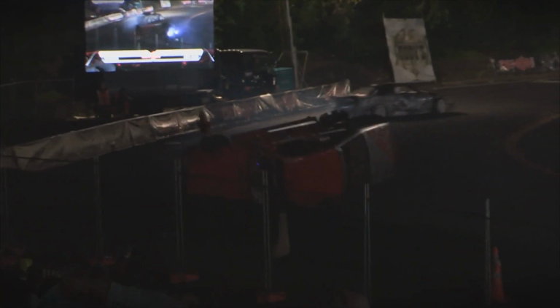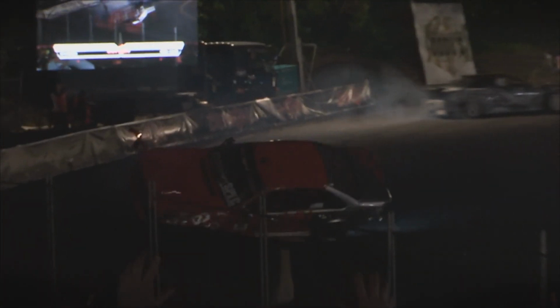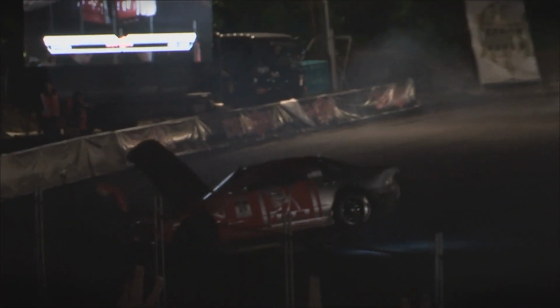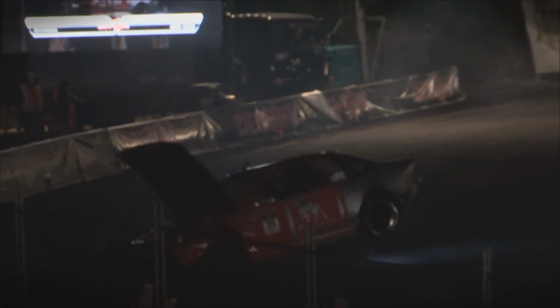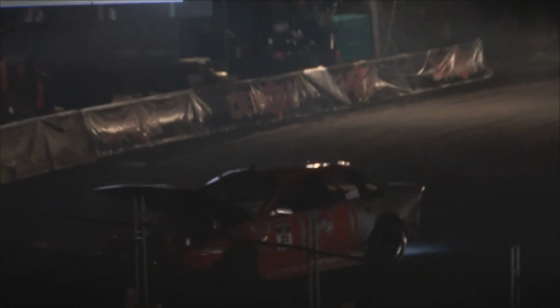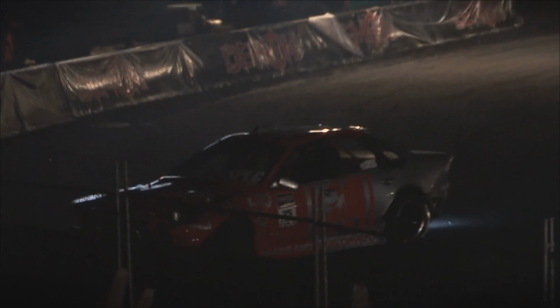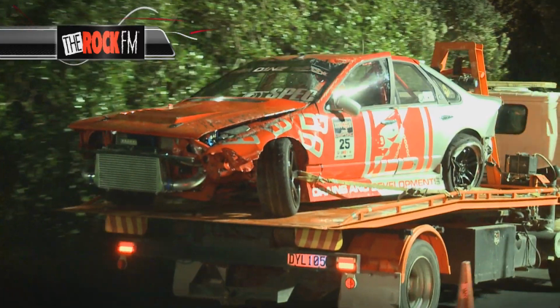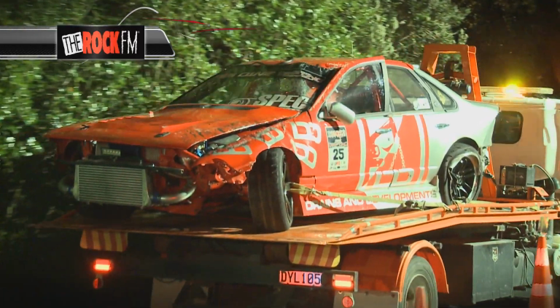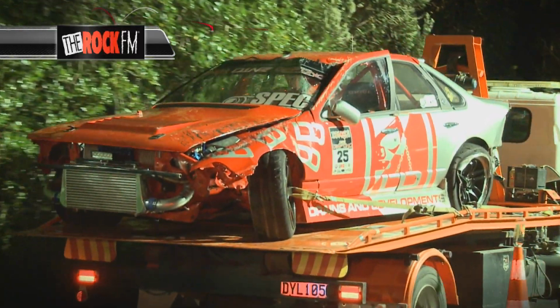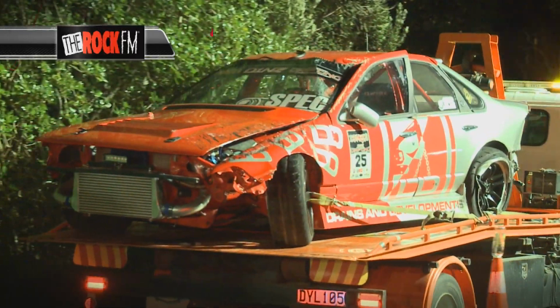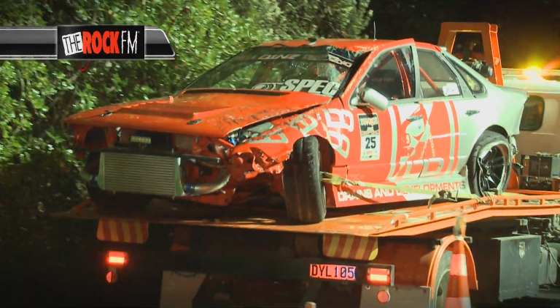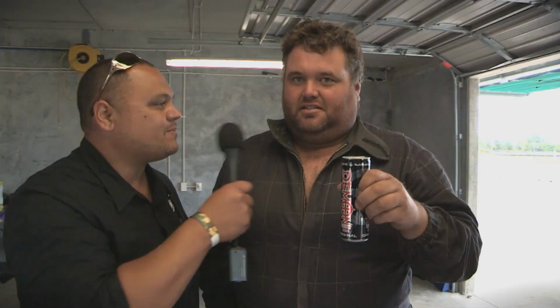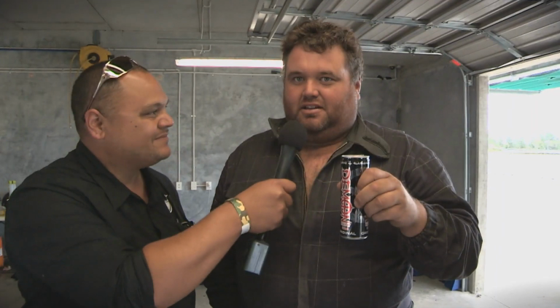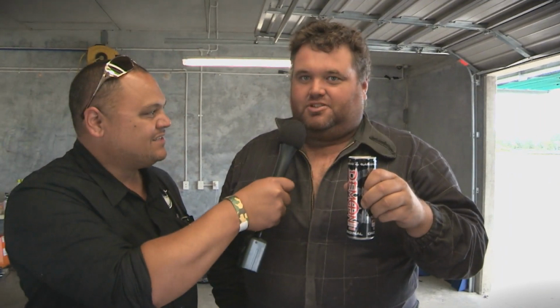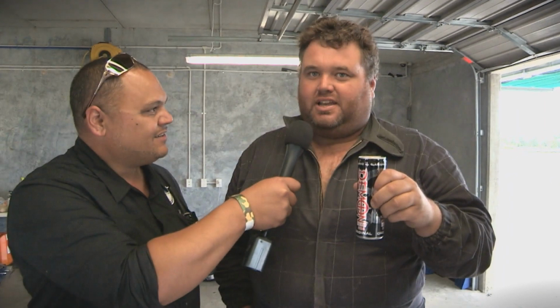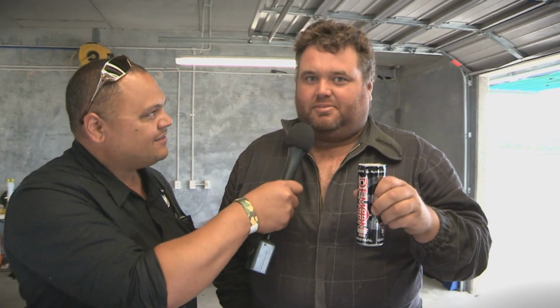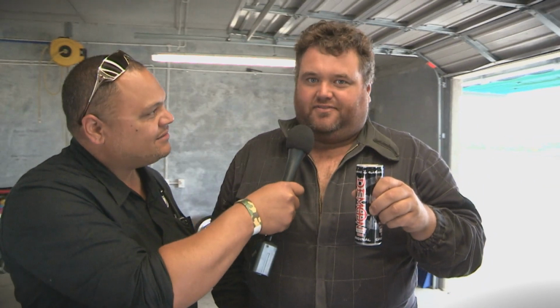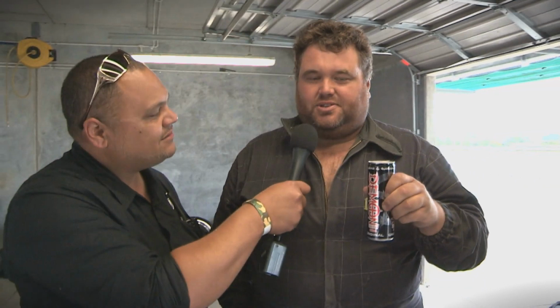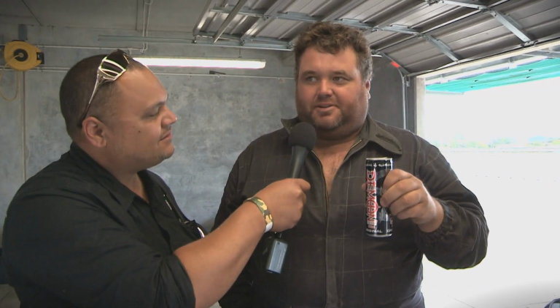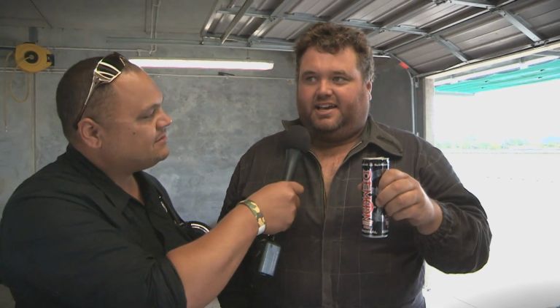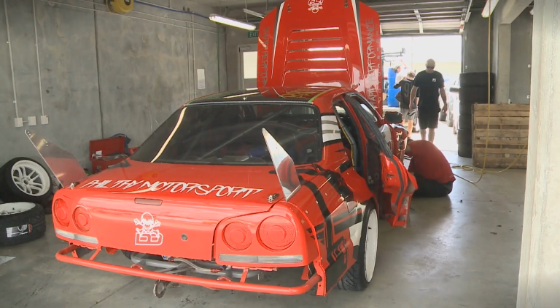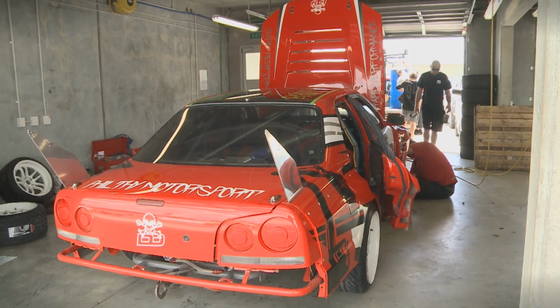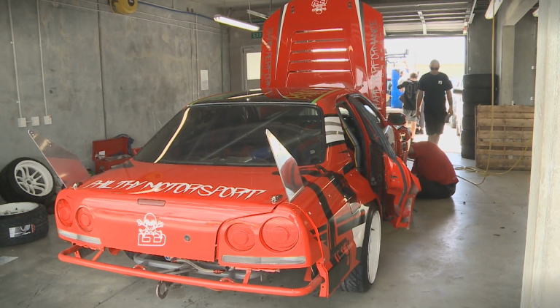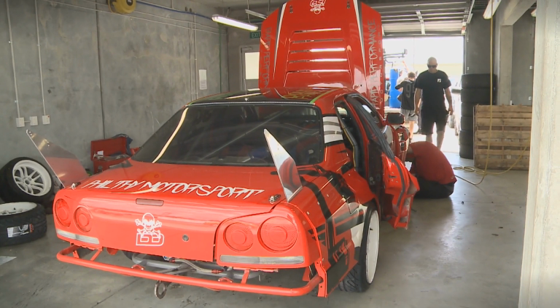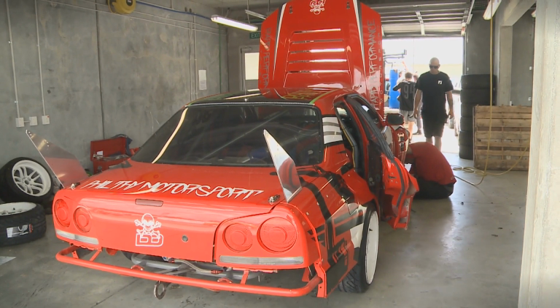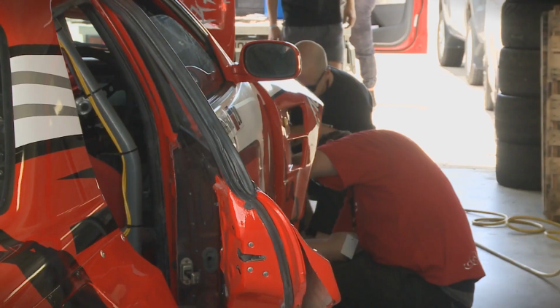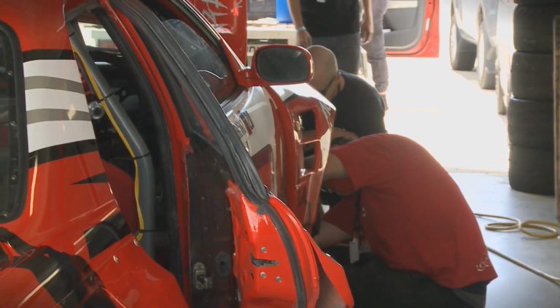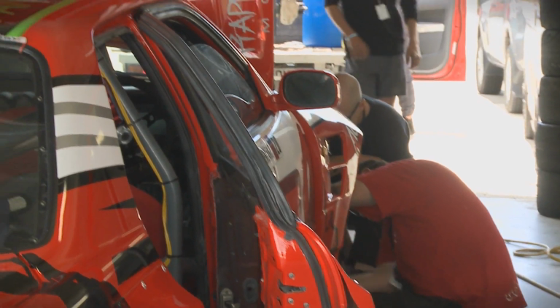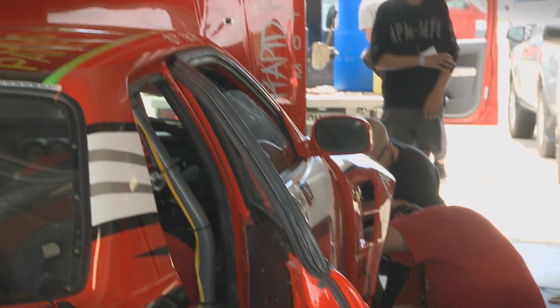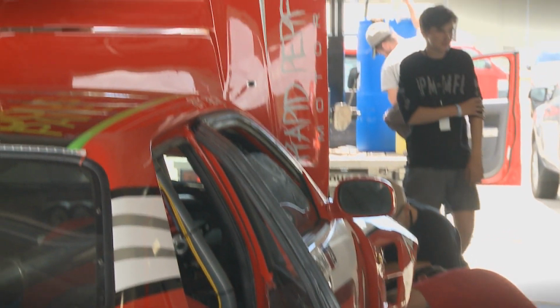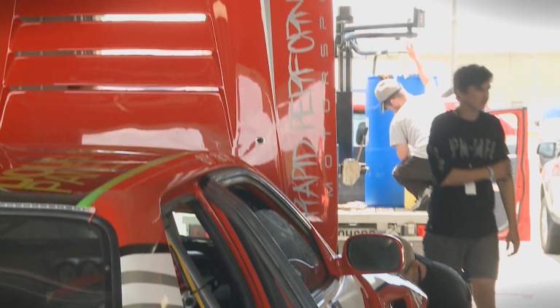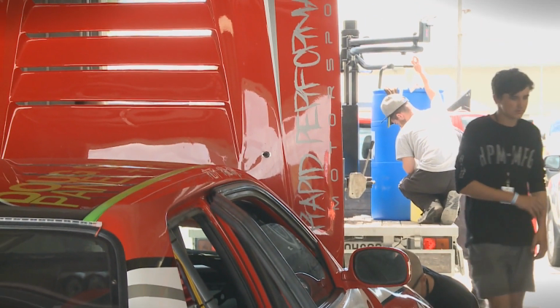Are you enjoying round one of the Demon Energy D1NZ National Drifting Championship? I am enjoying it, but I've had a few issues with my car, so we'll sort that out now. Thank you very much, Filthy Phil Sutherland.